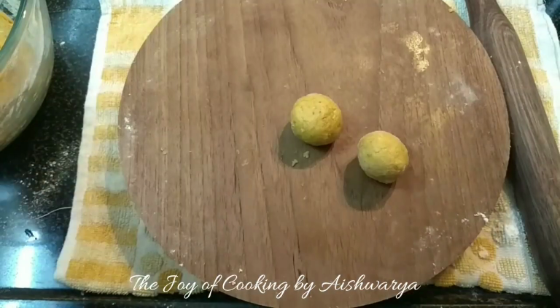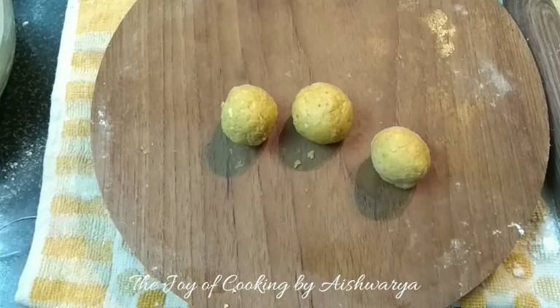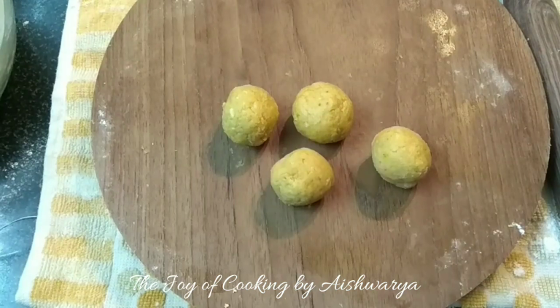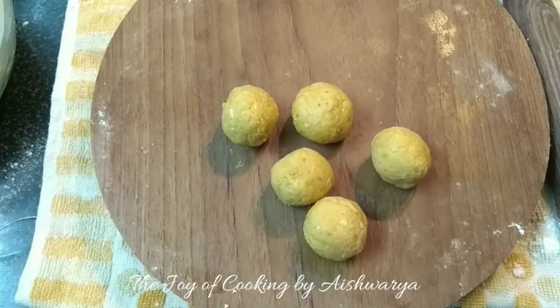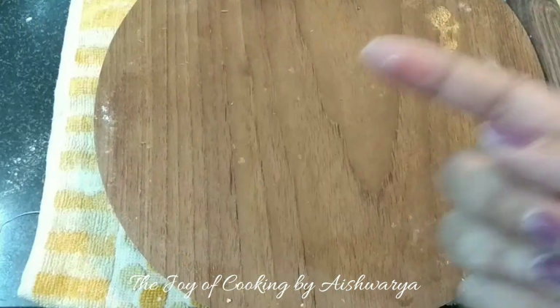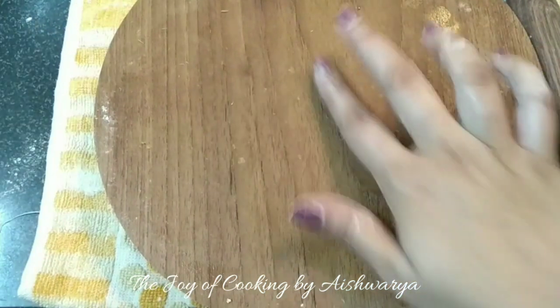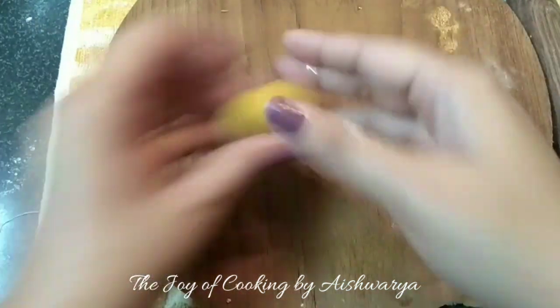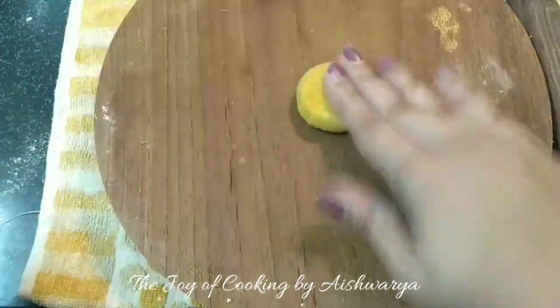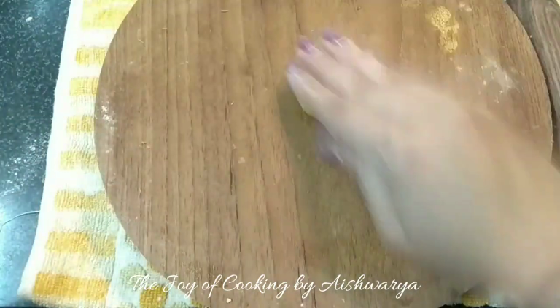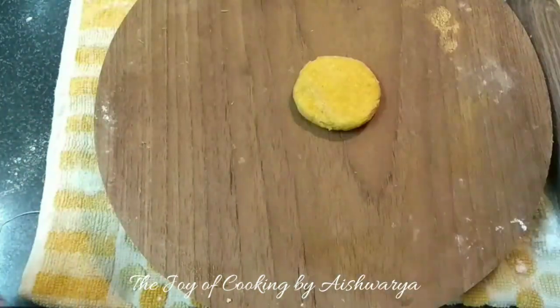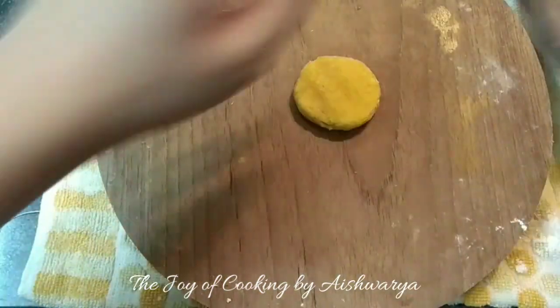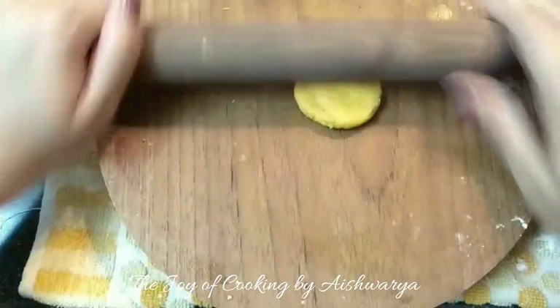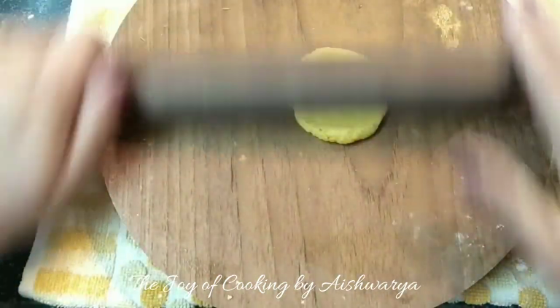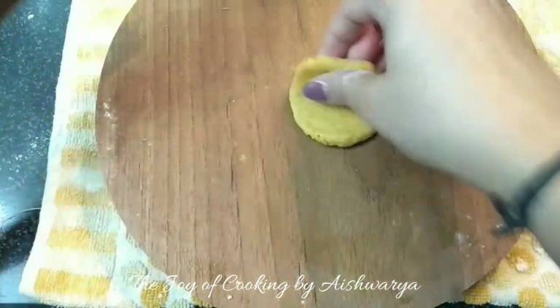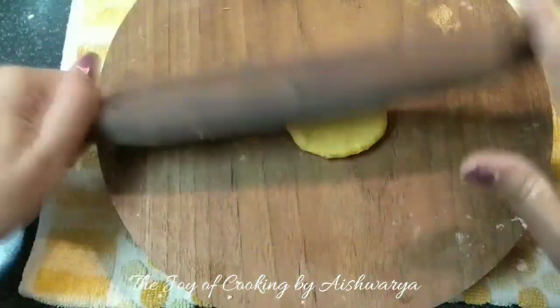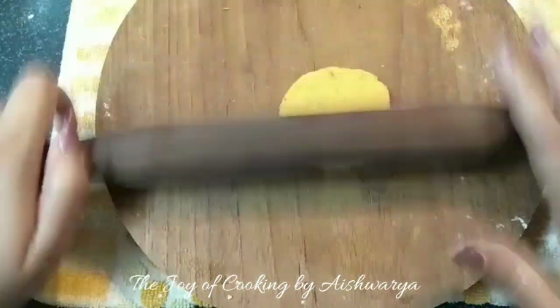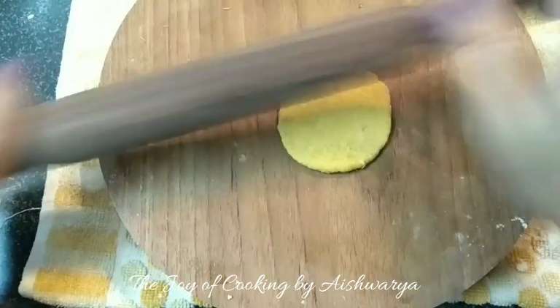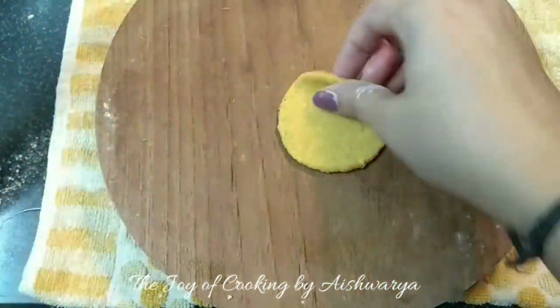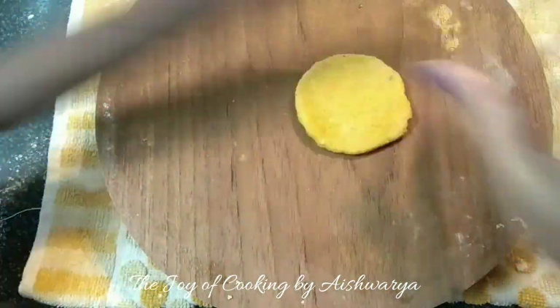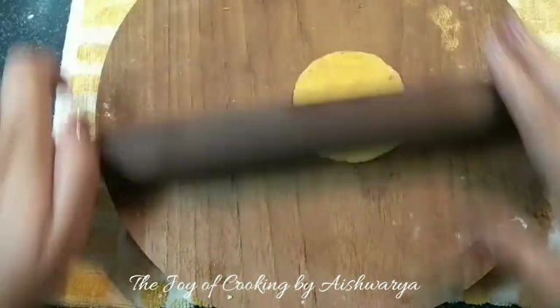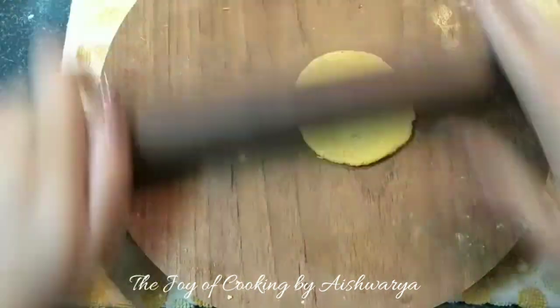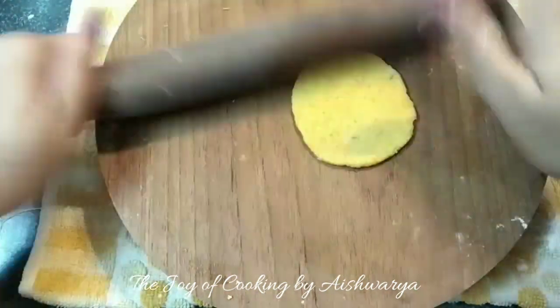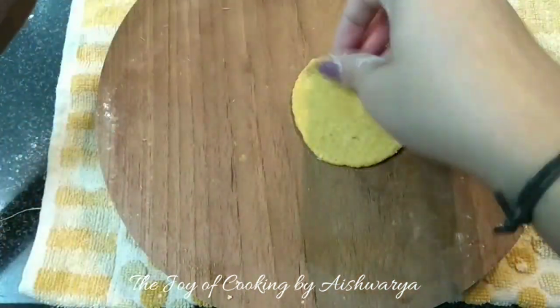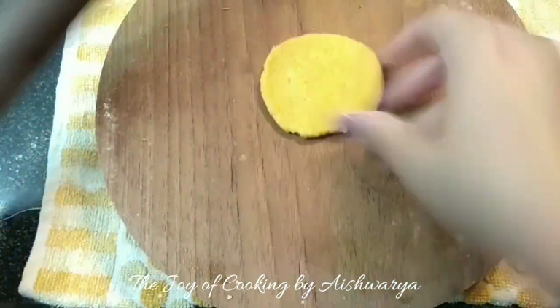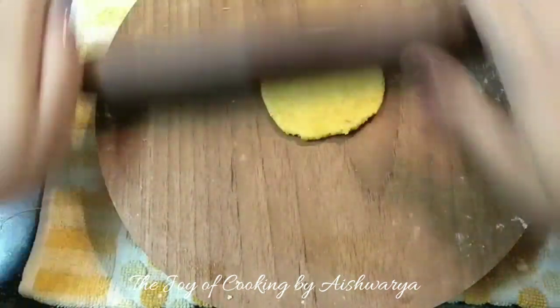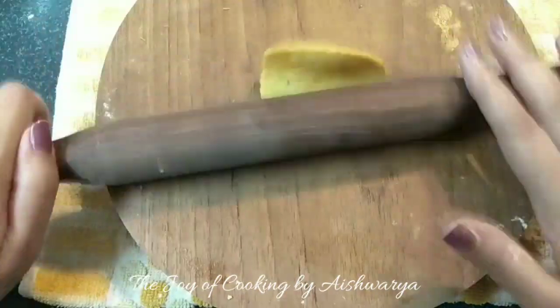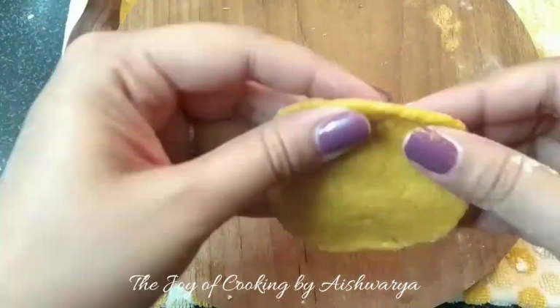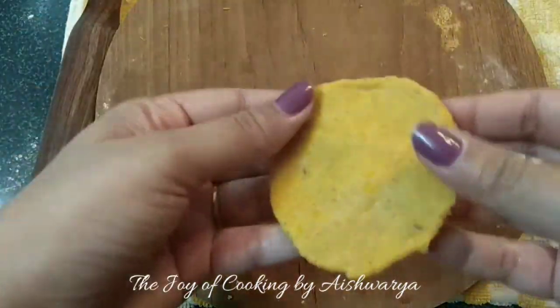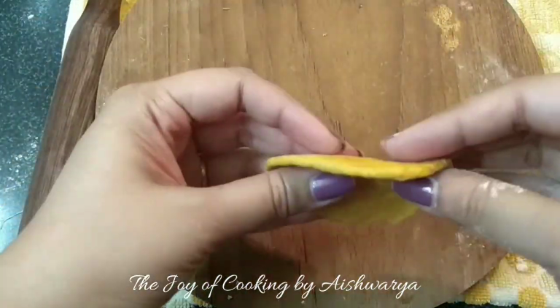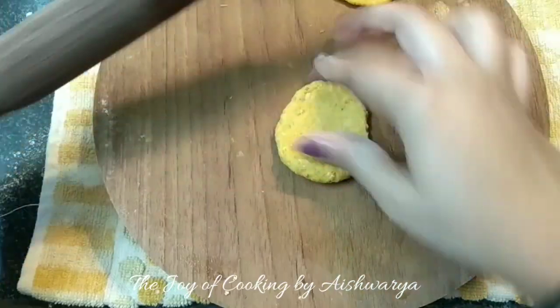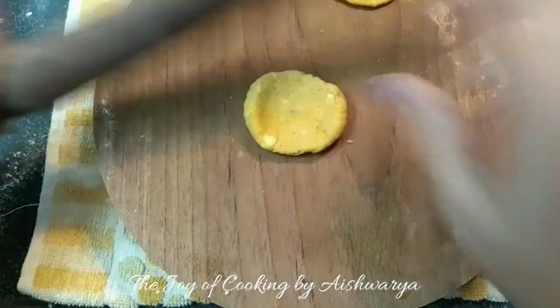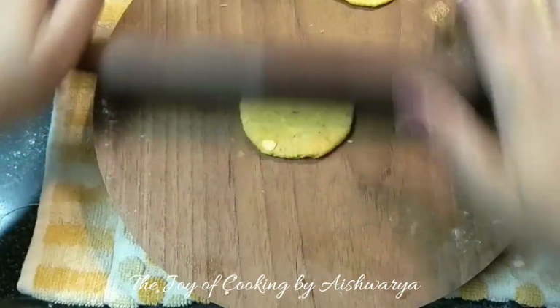Now we are going to roll out the puris. Apply some oil and then roll them out. They must be not too thick and not too thin.